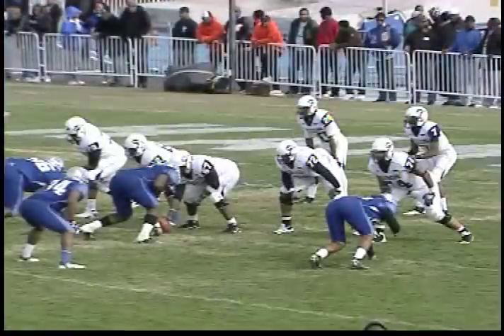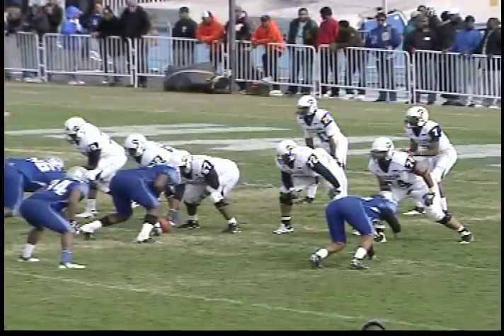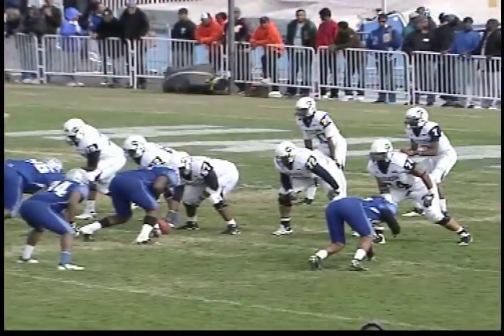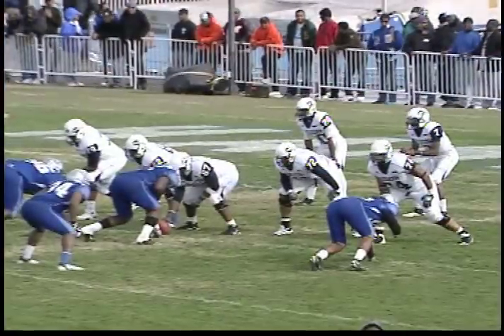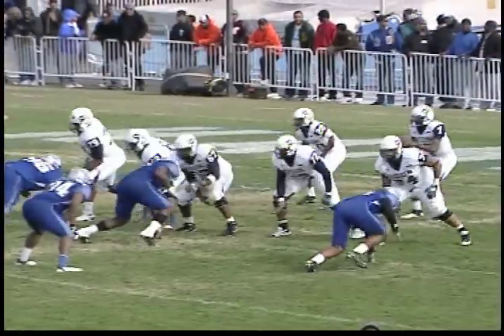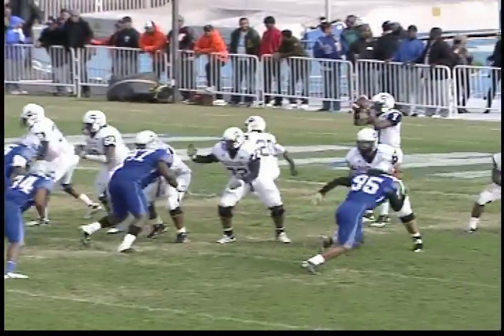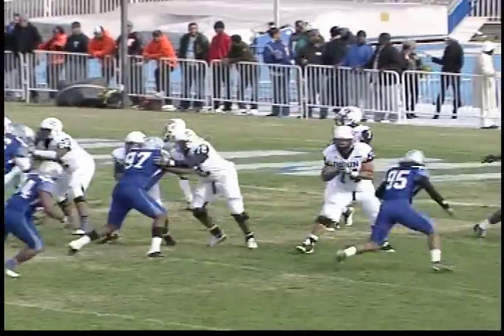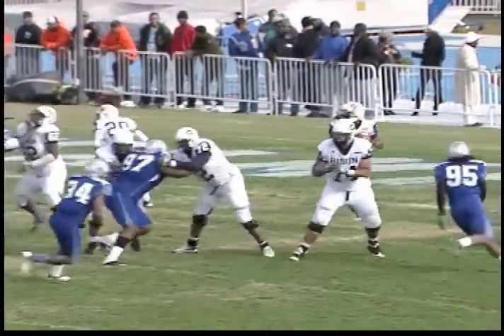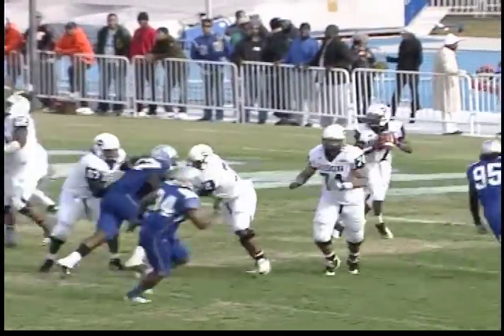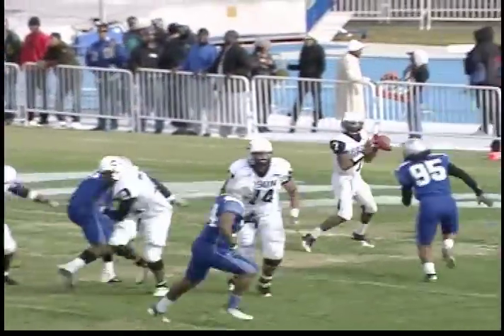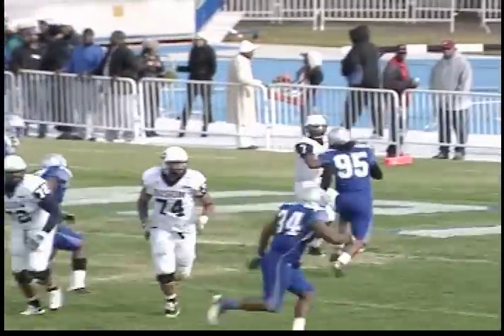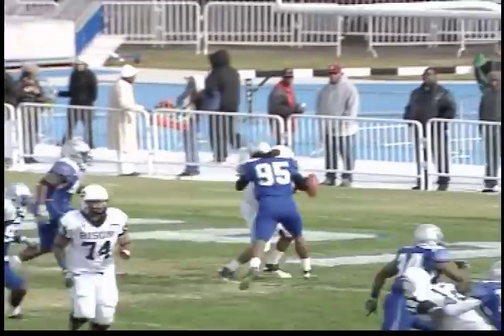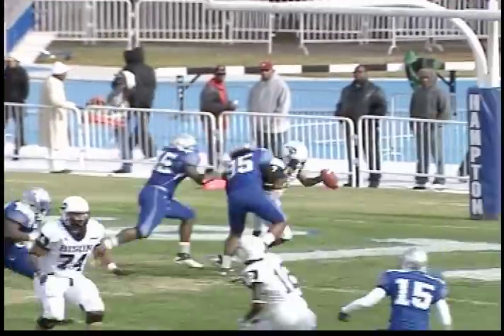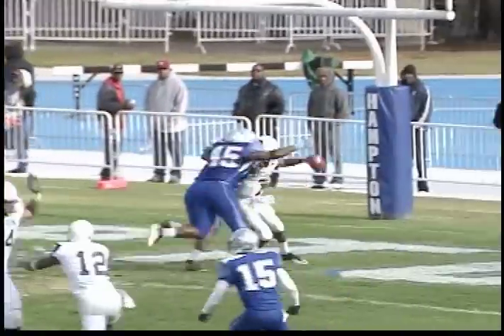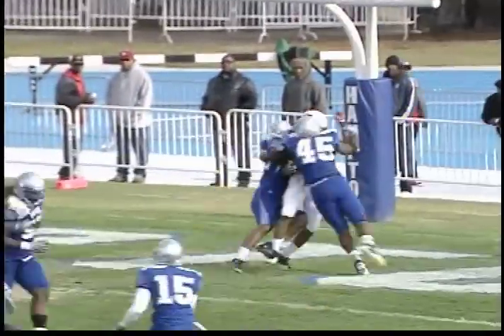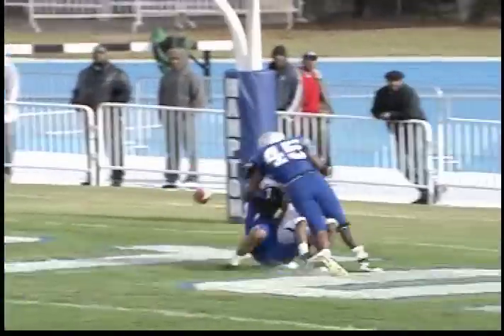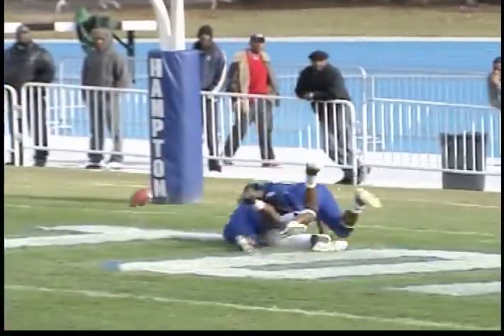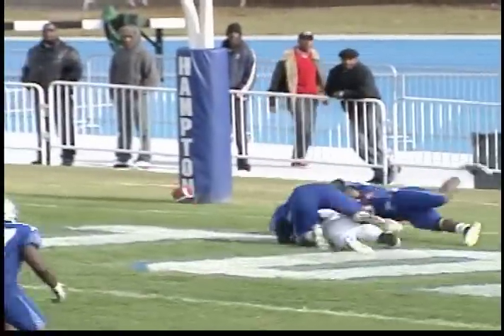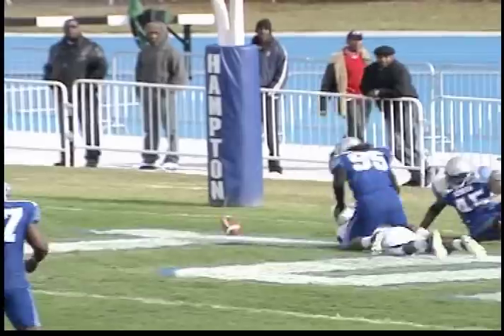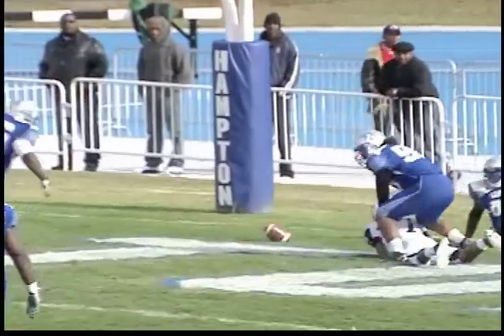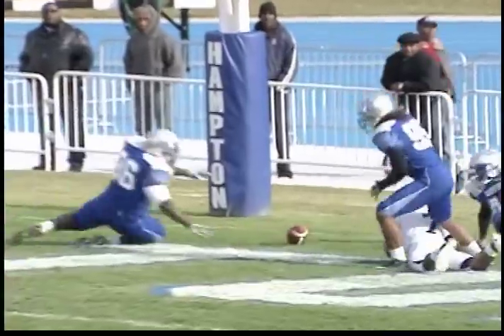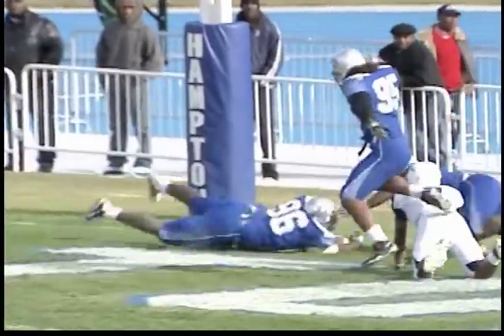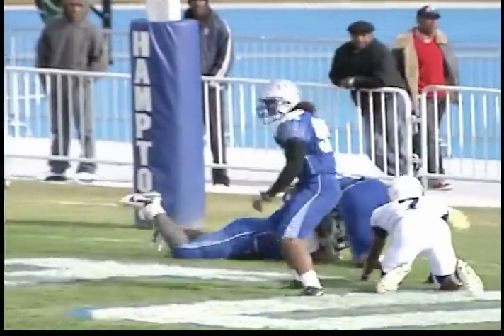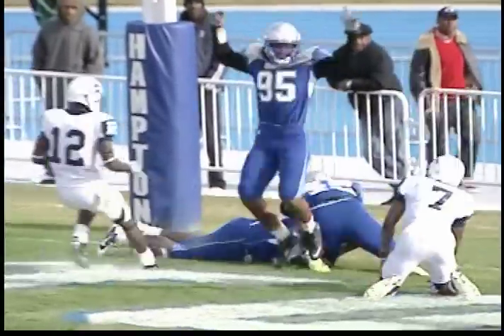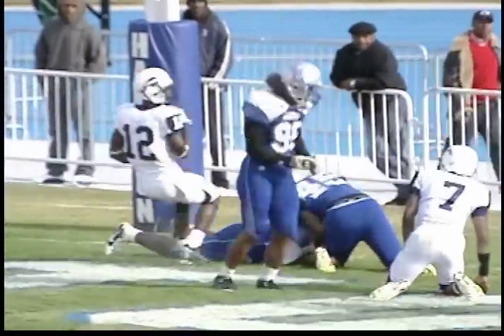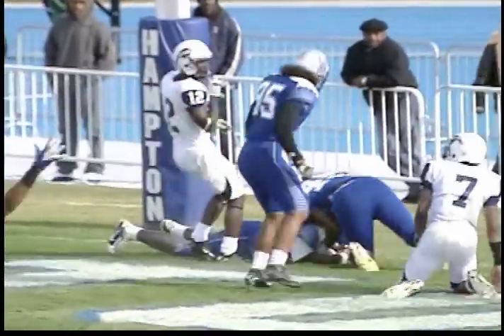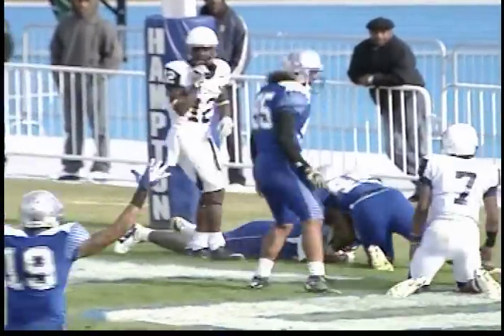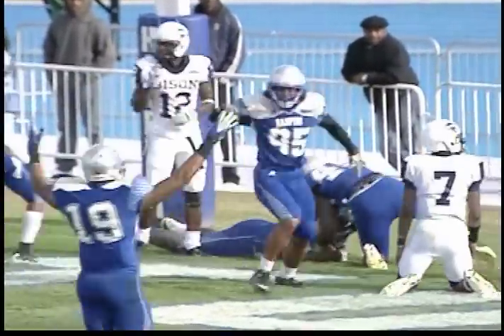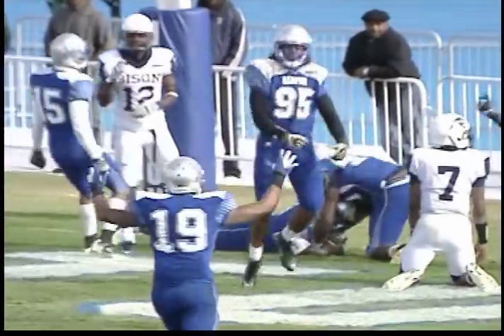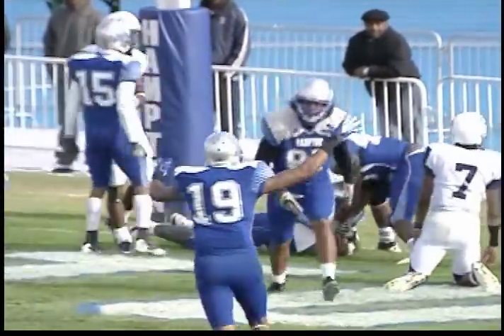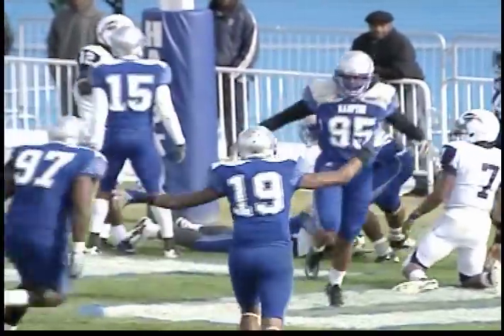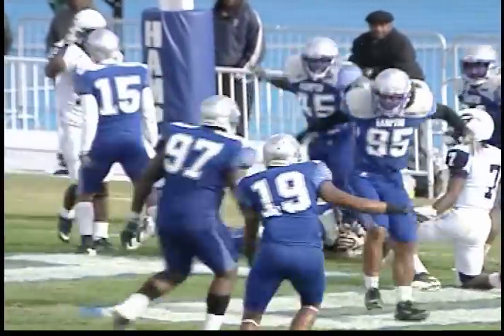Hampton's defense seemed to be the only offense of the day. Still in the third, McGee gets hit, ball comes loose, and big Charles Owens pounces on it for a 10-7 game.